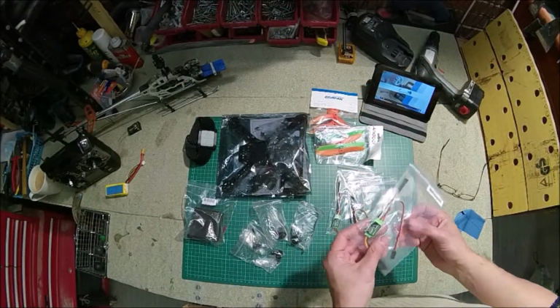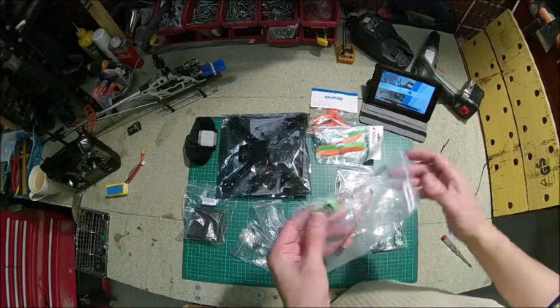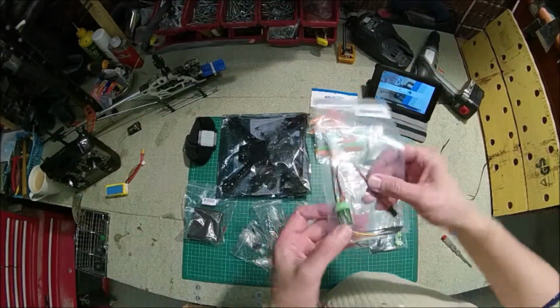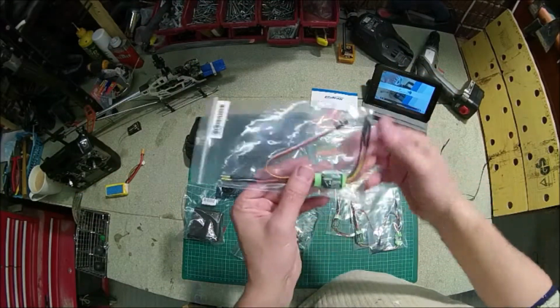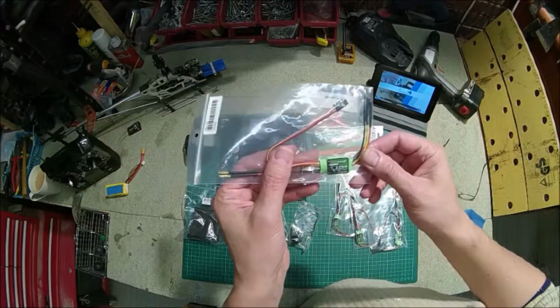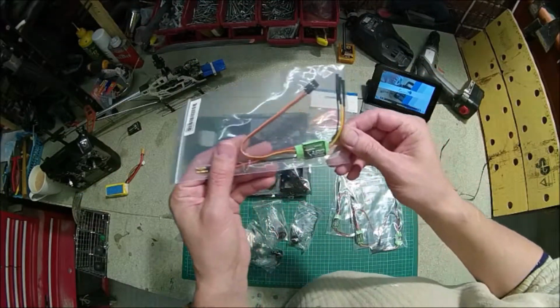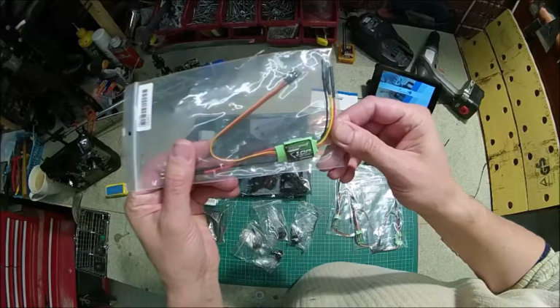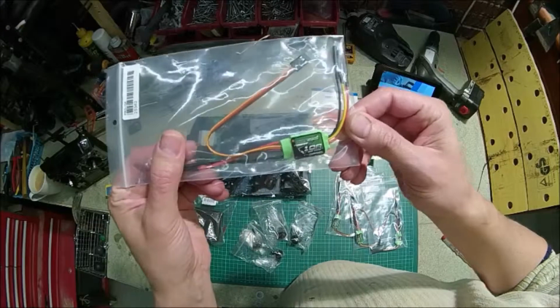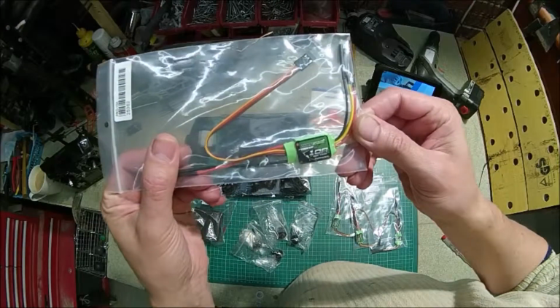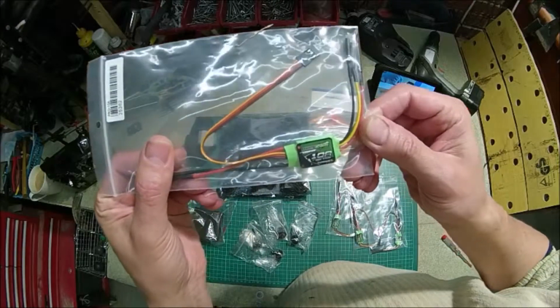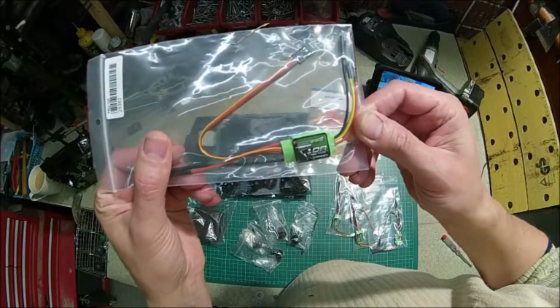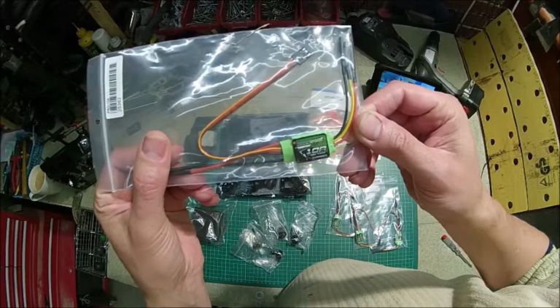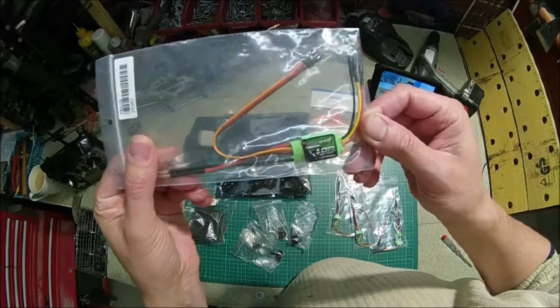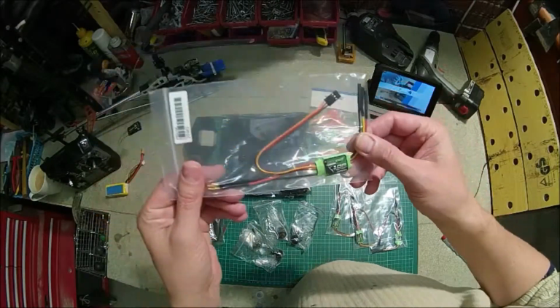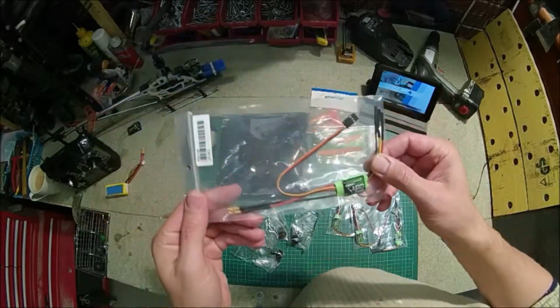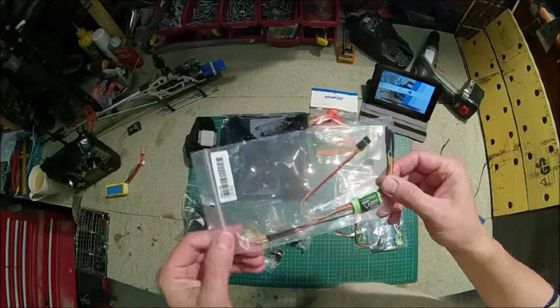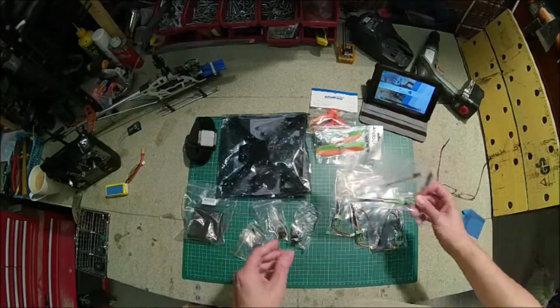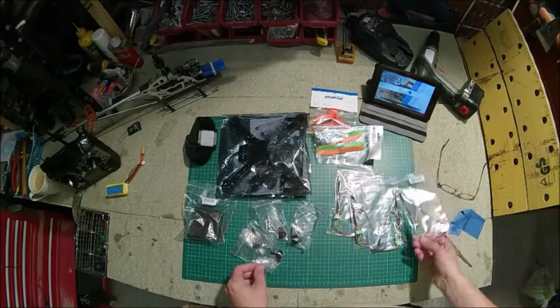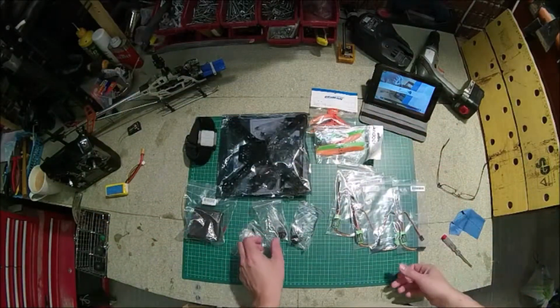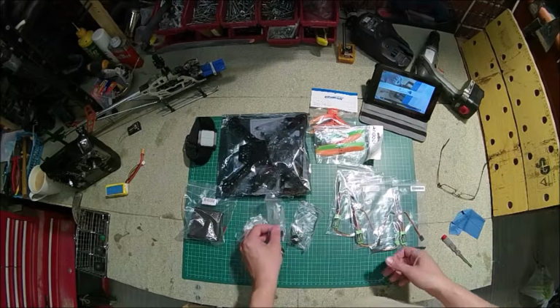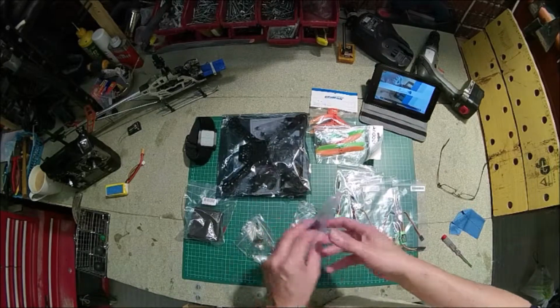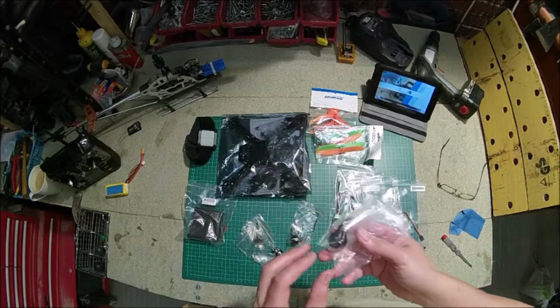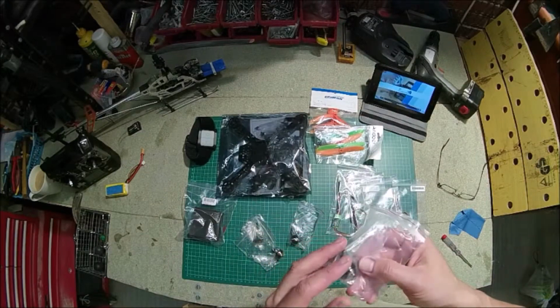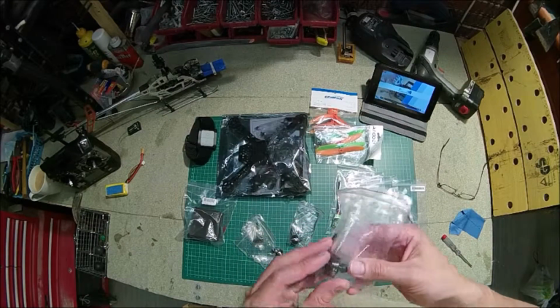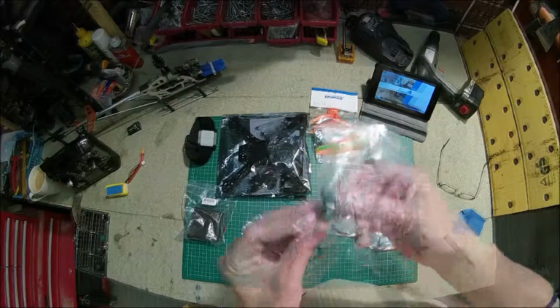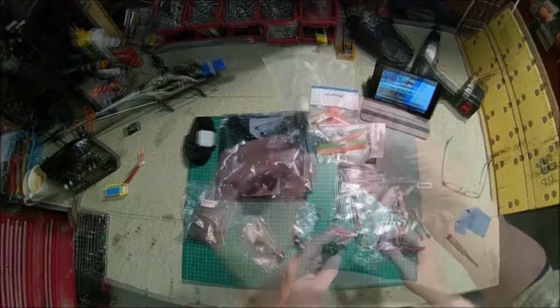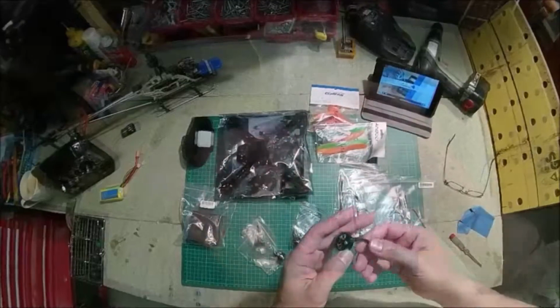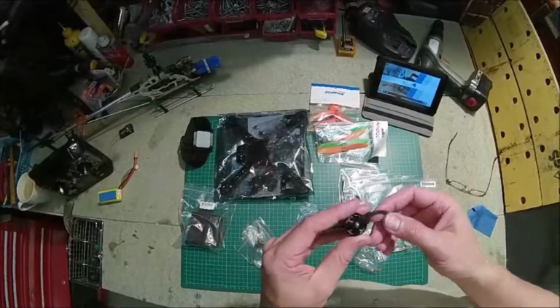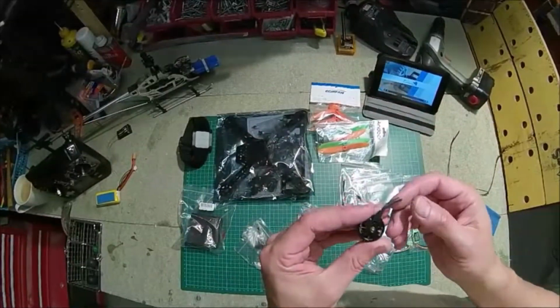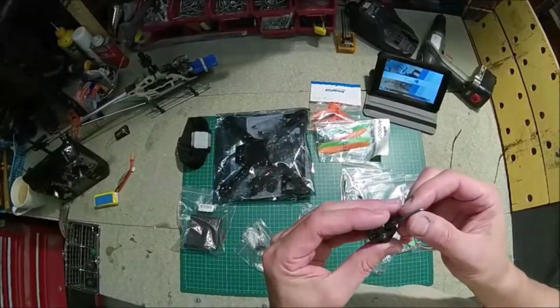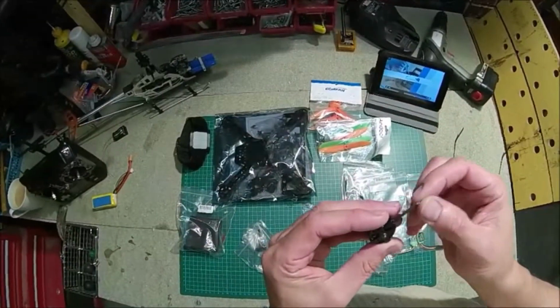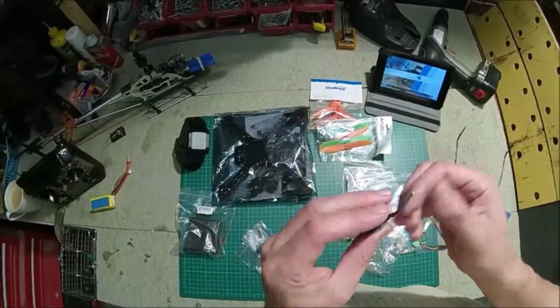The speed controllers — I wish I hadn't bought these actually. They turned out not to be so great. One of them failed within the first 10 minutes of me using it, so I had to order another one. I wish I'd got something else.